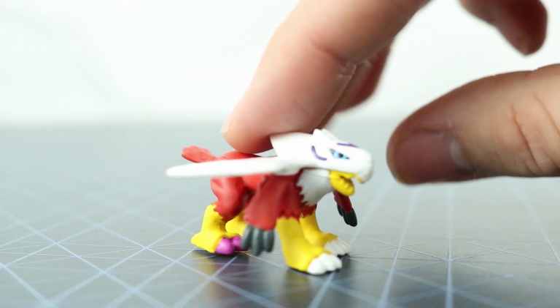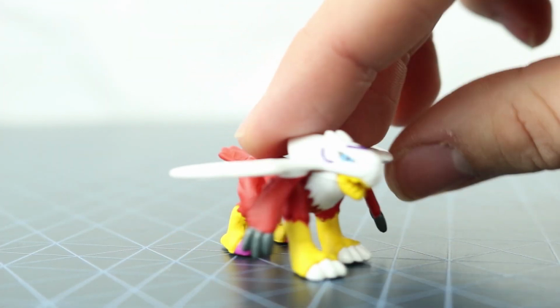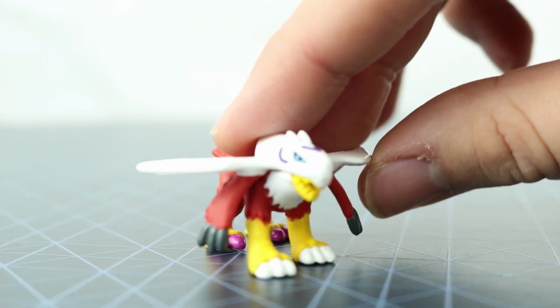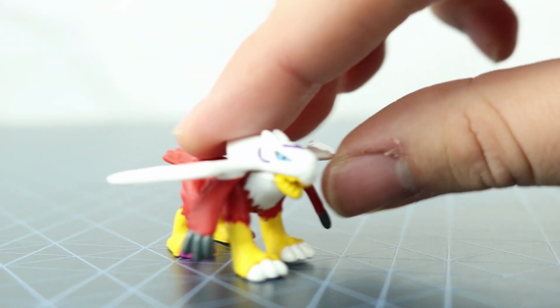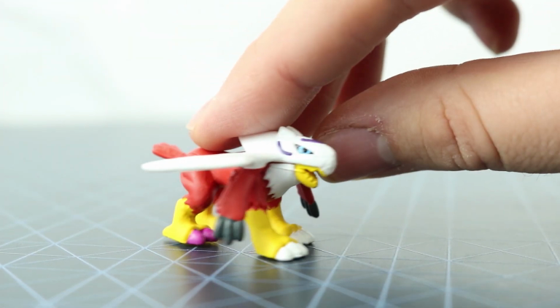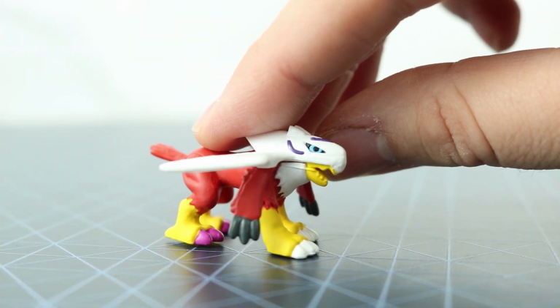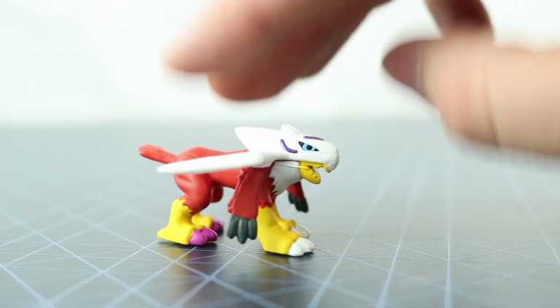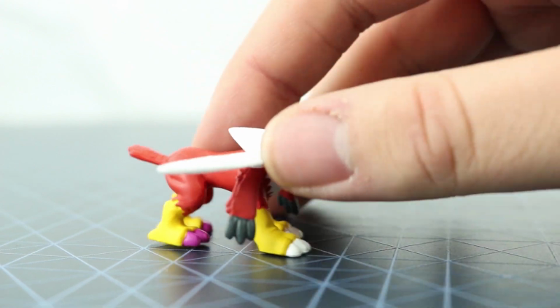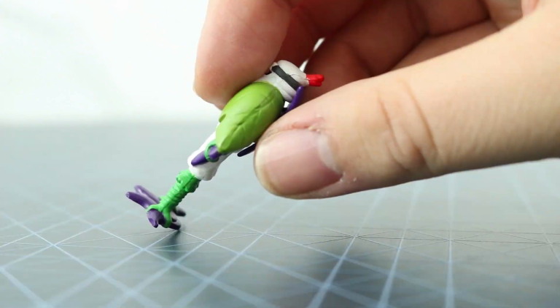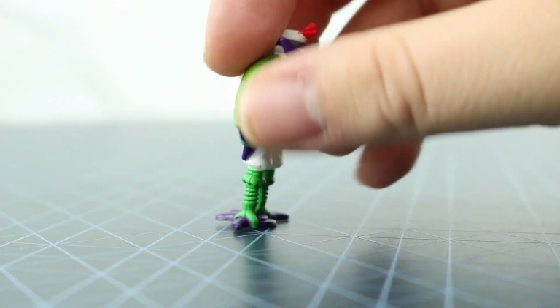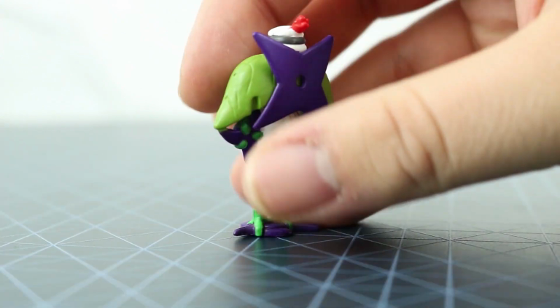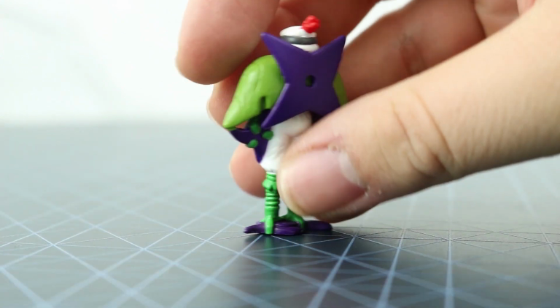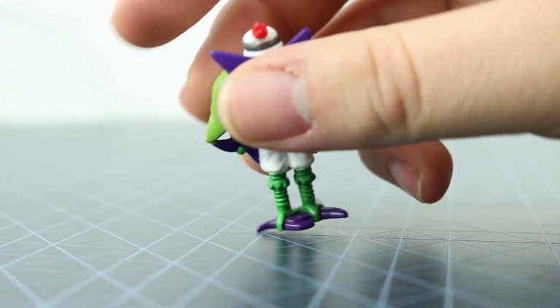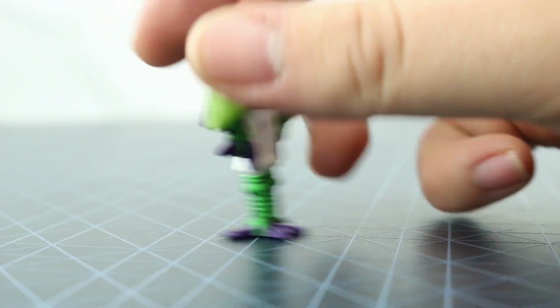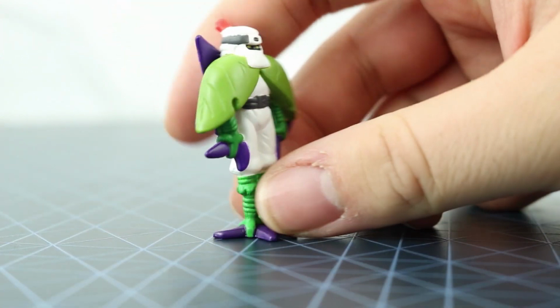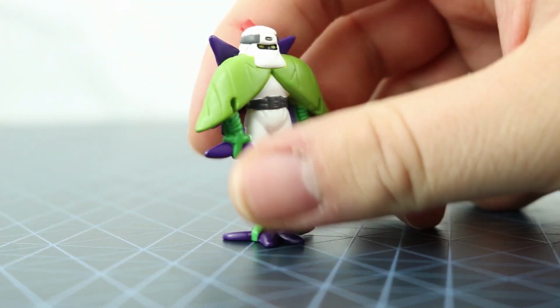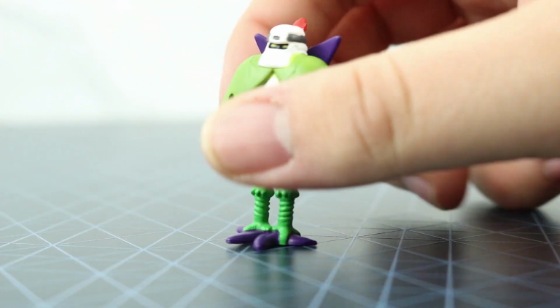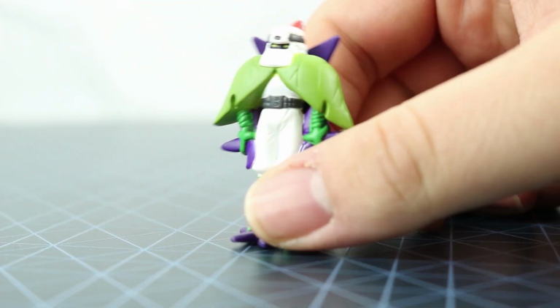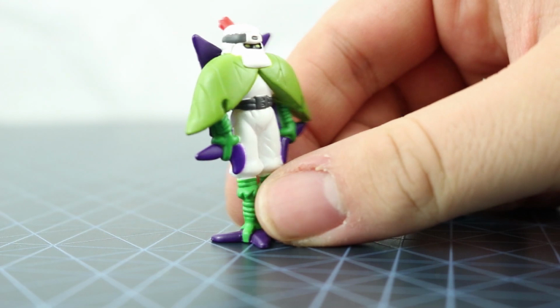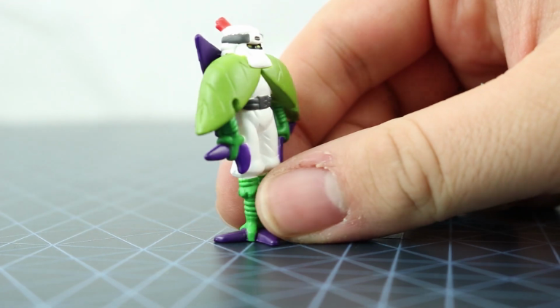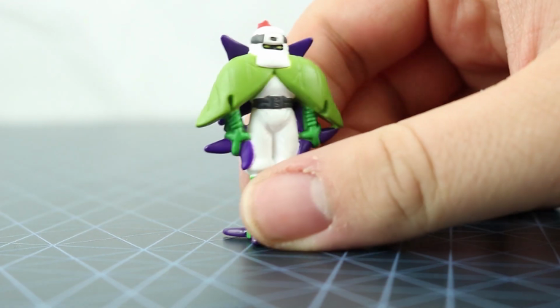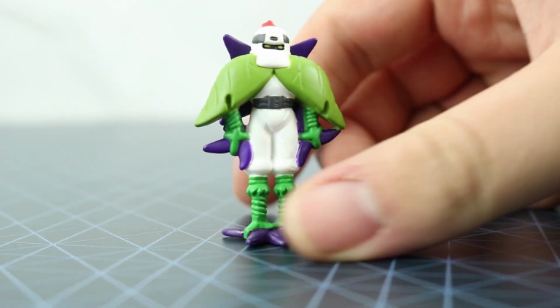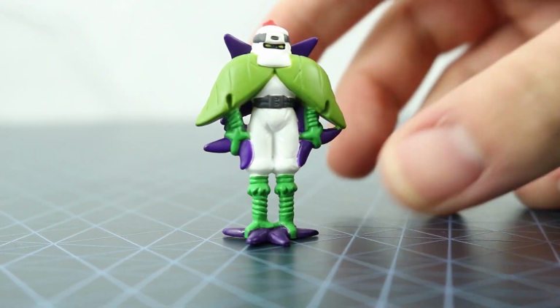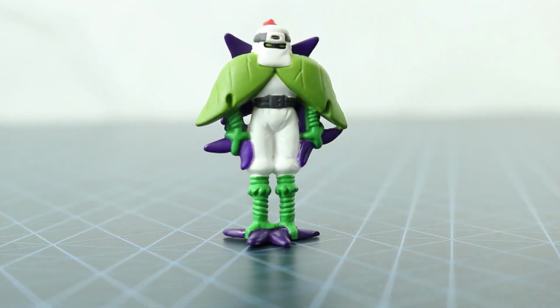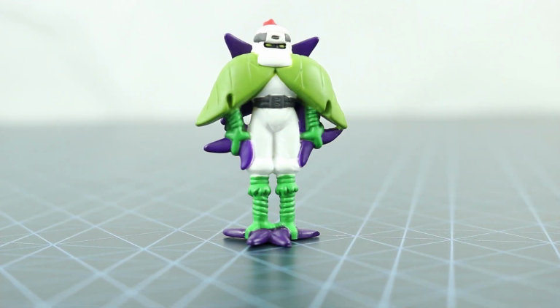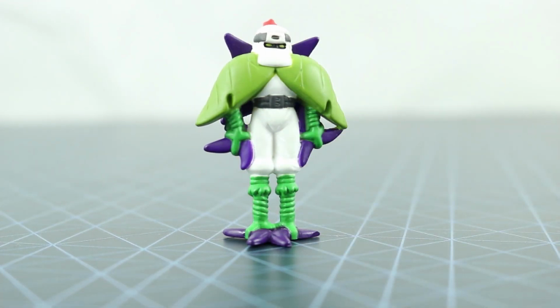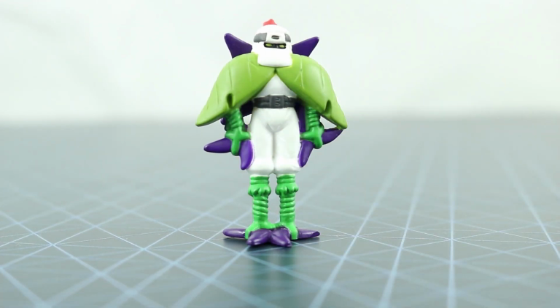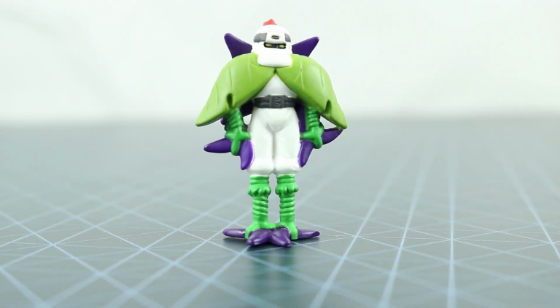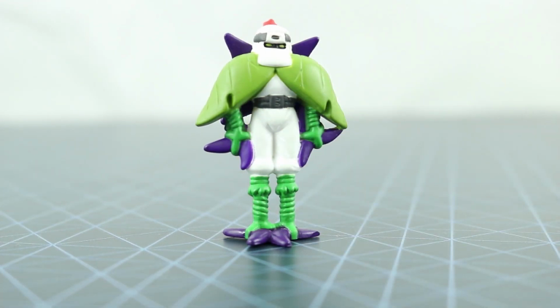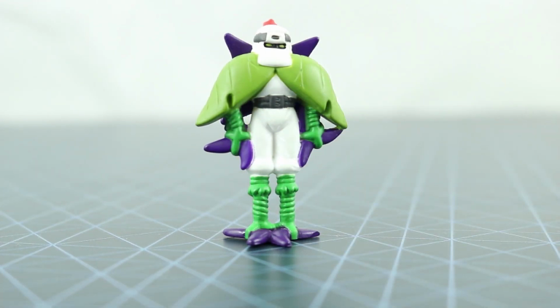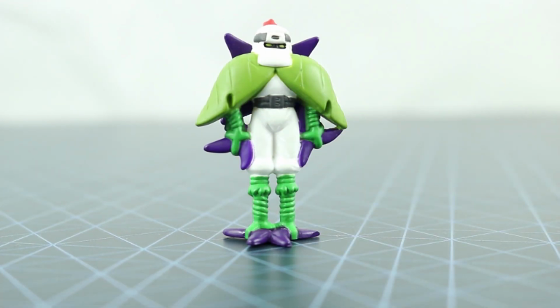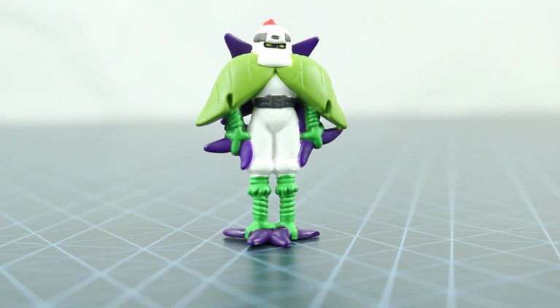It's good having the set of all the Digivolutions. Next we have Shurimon, who is from the Digi-Egg of Sincerity. It's like a plant ninja creature, which I actually thought was pretty cool.